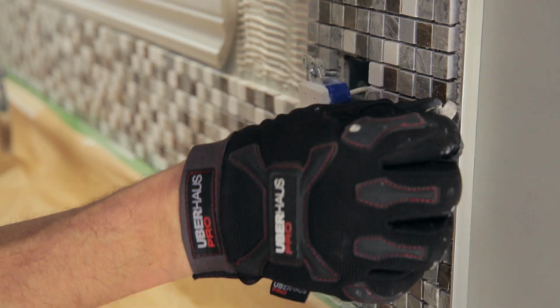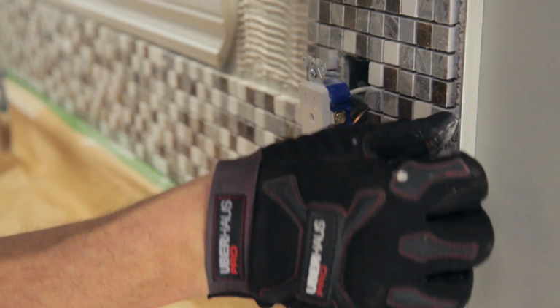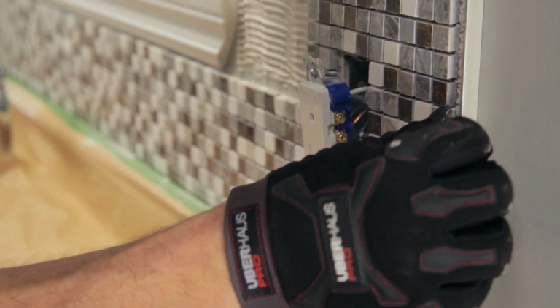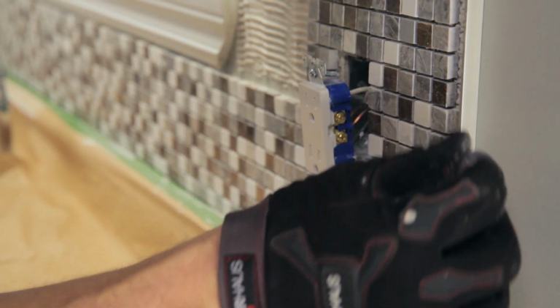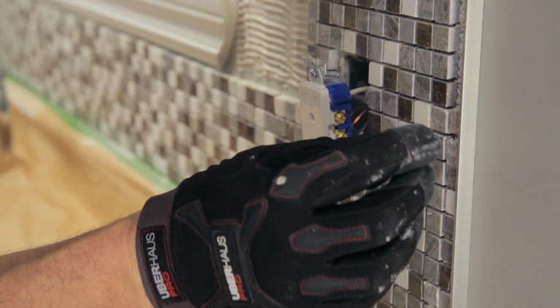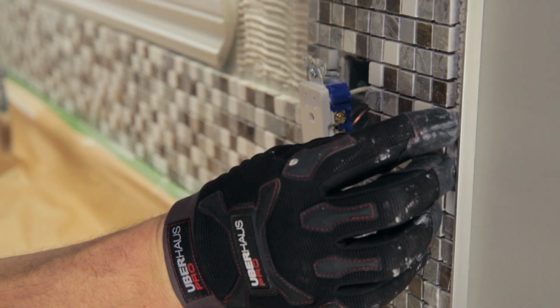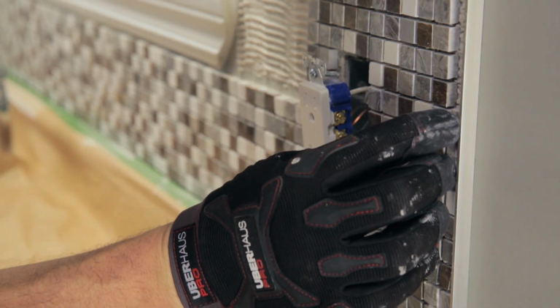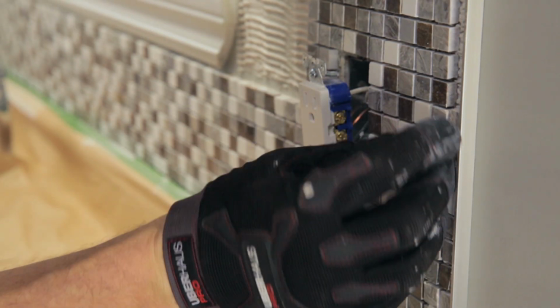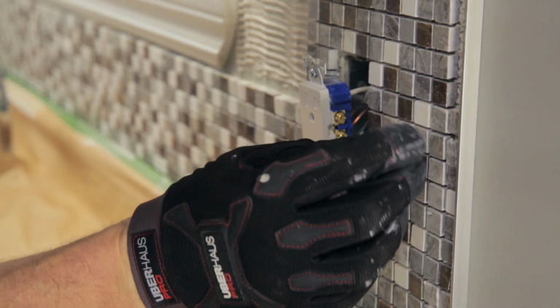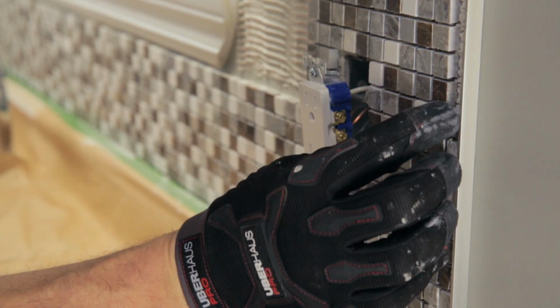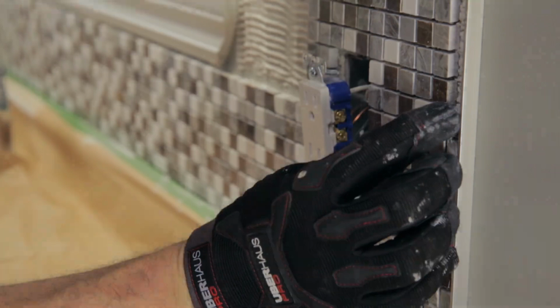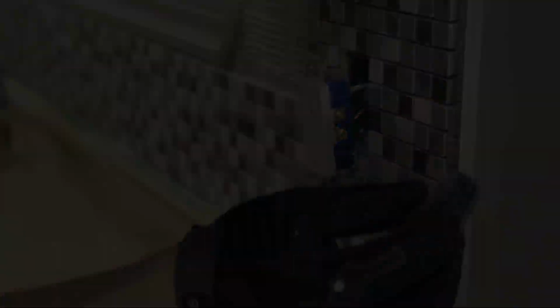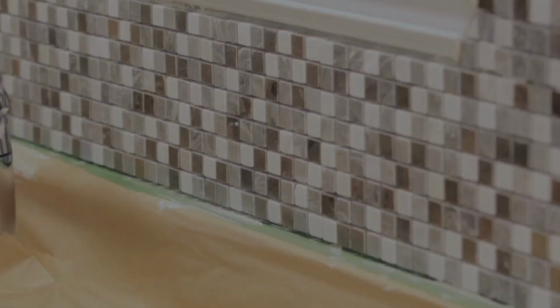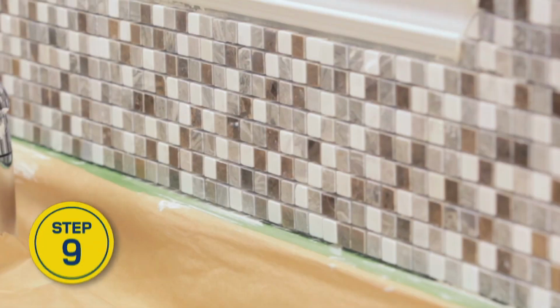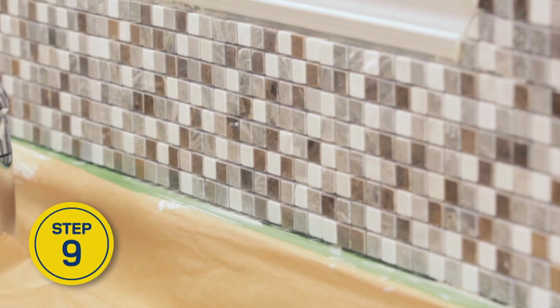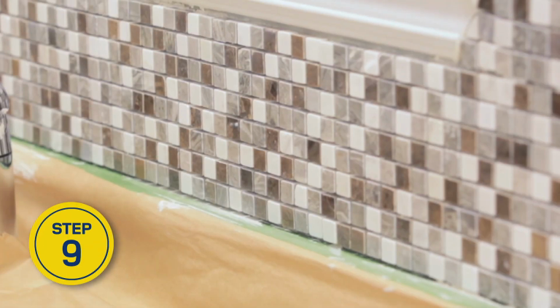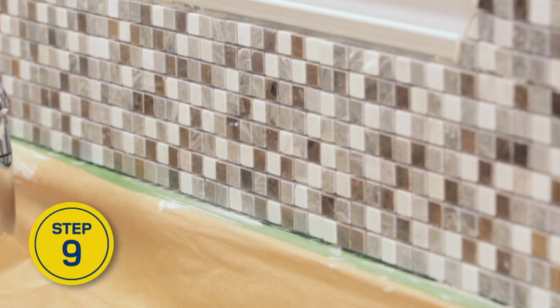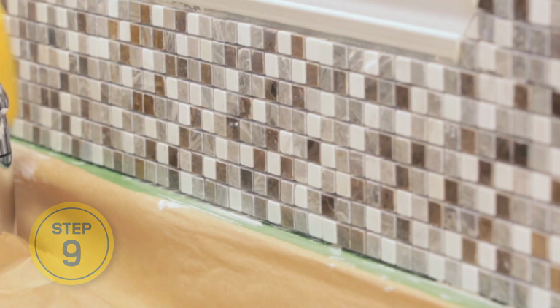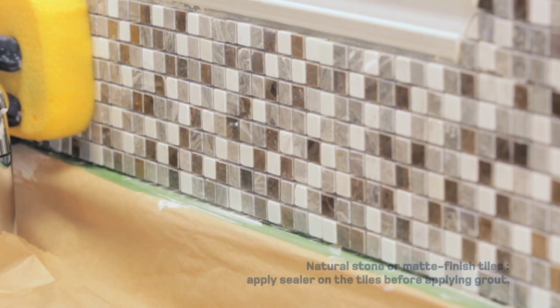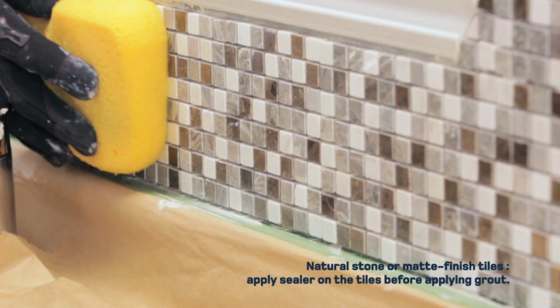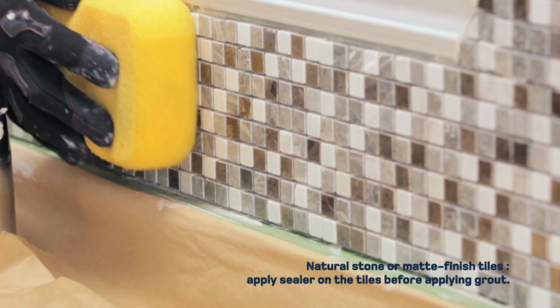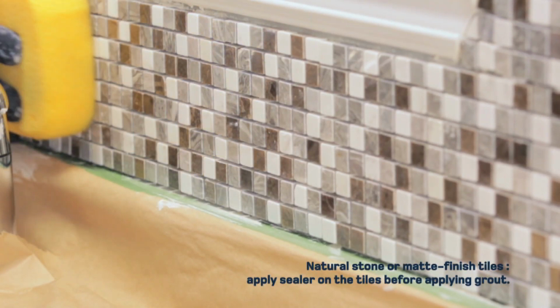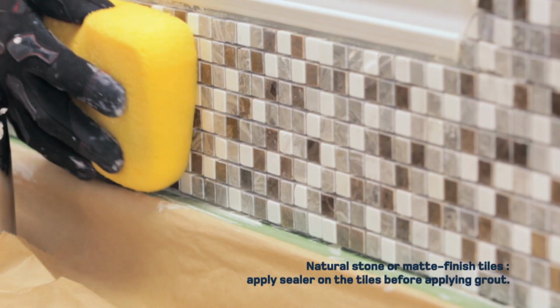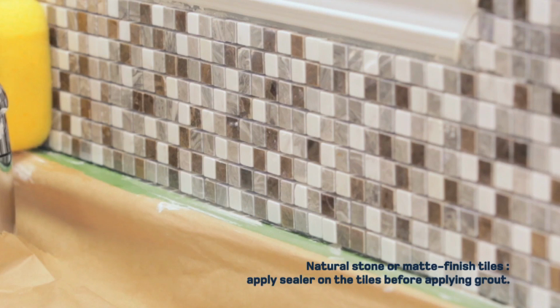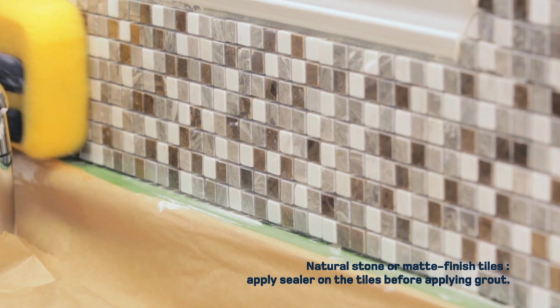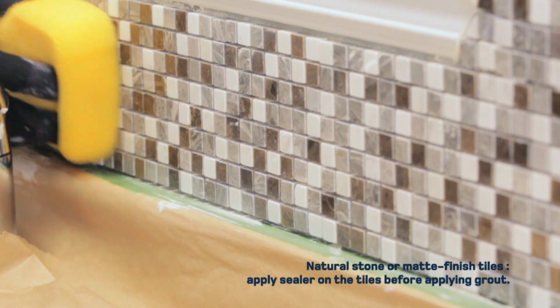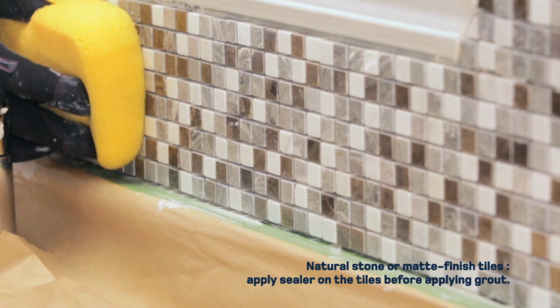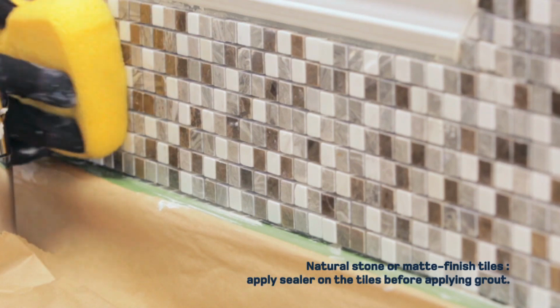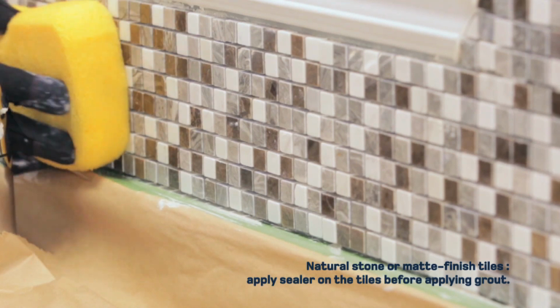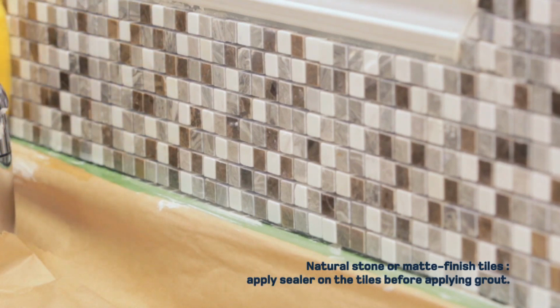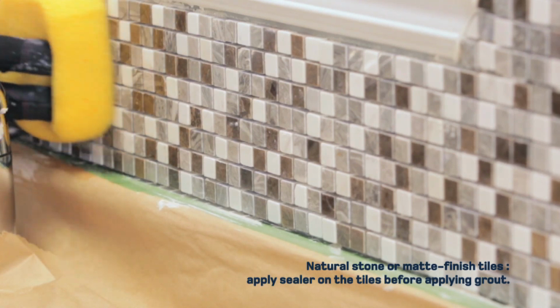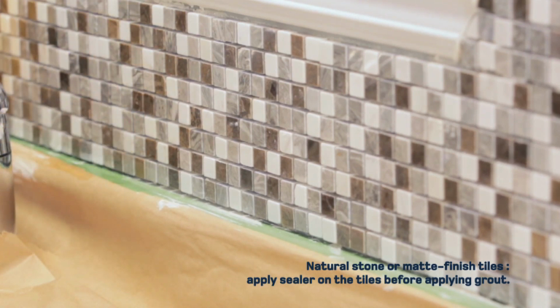Apply adhesive on the back of the tile piece and press in place. When all the tiles are installed, wipe off excess adhesive with a damp sponge. Wait 24 to 48 hours before grouting.